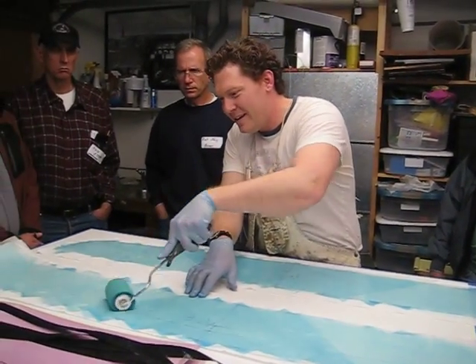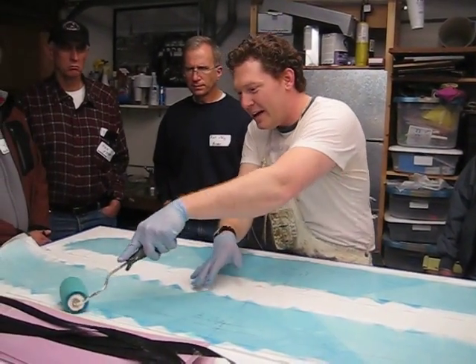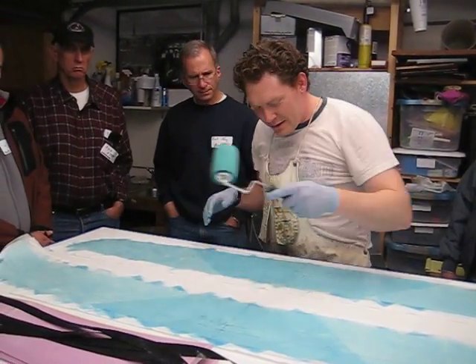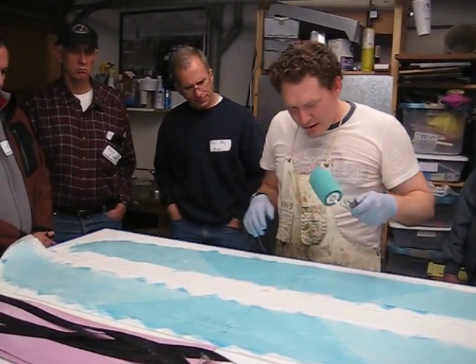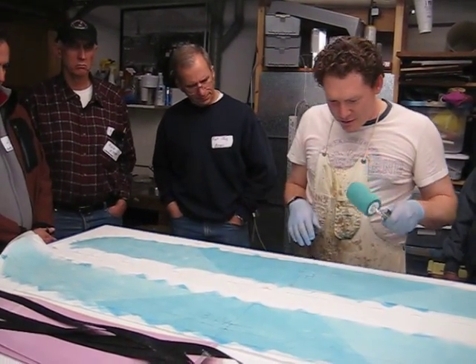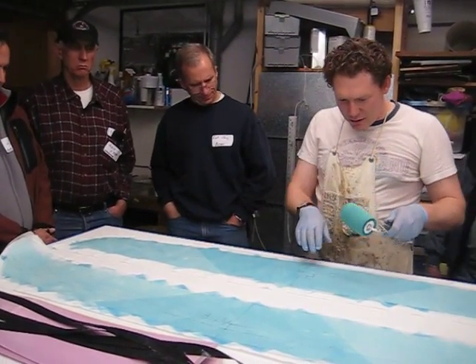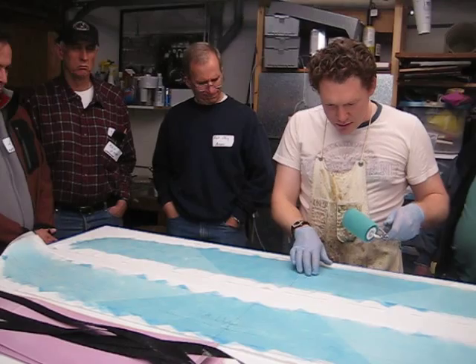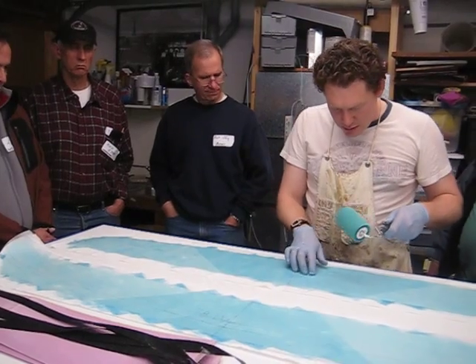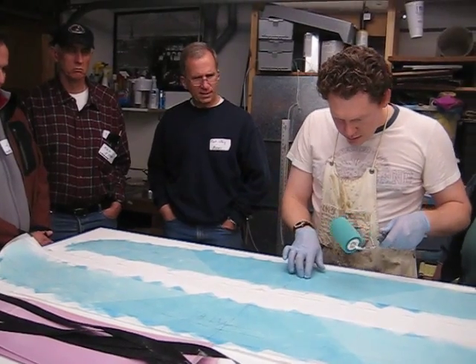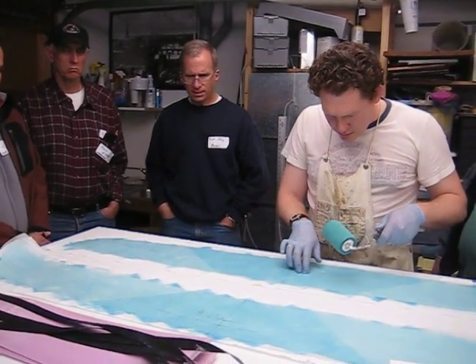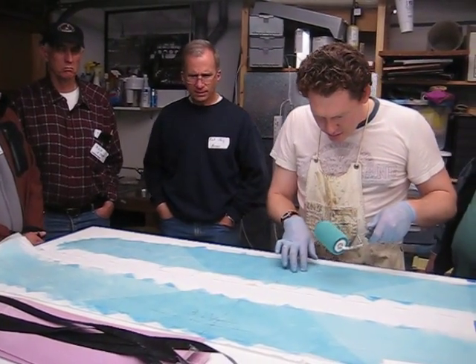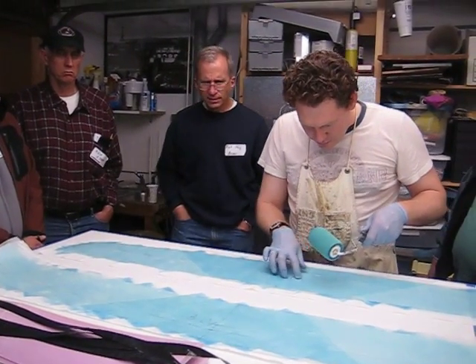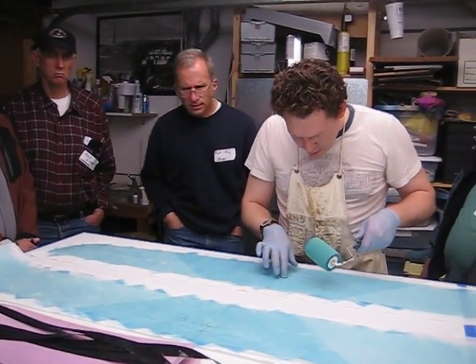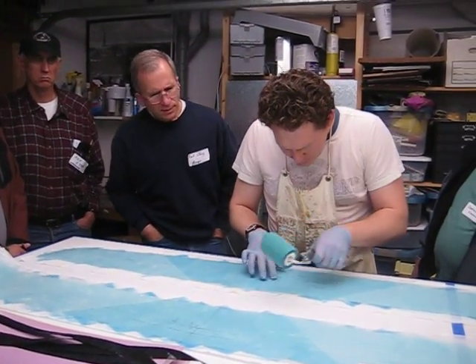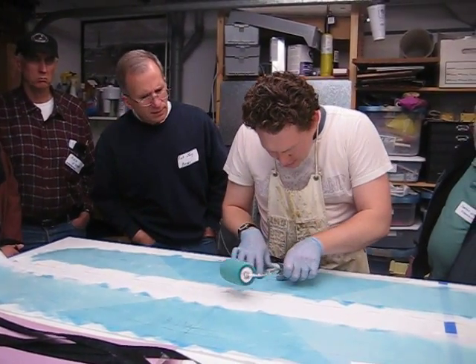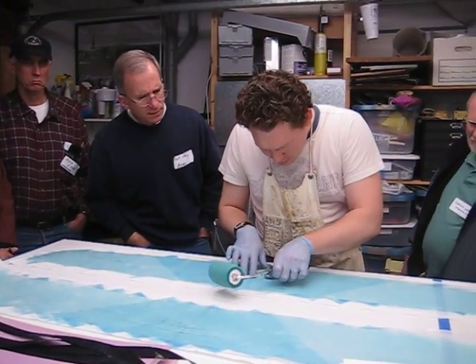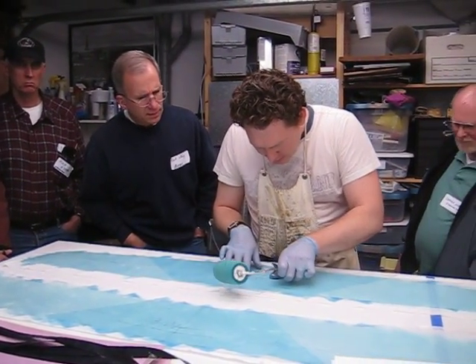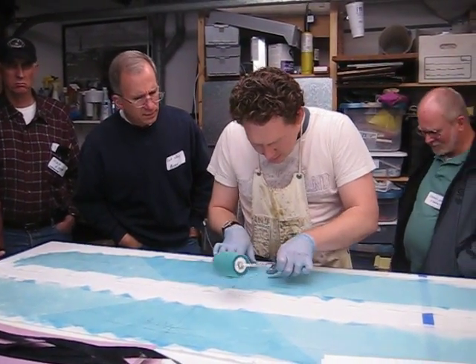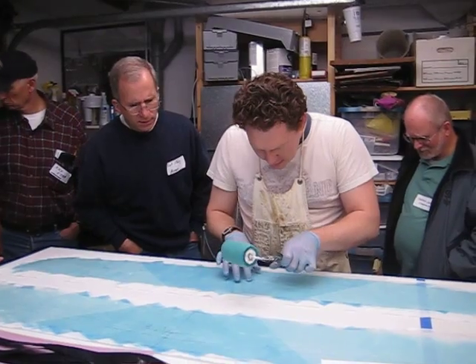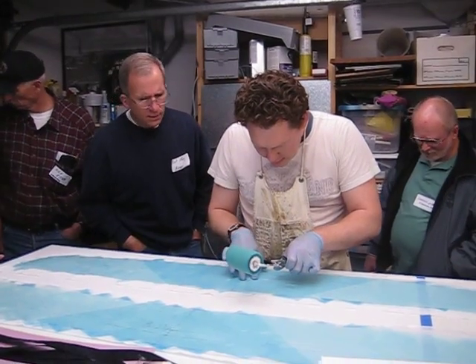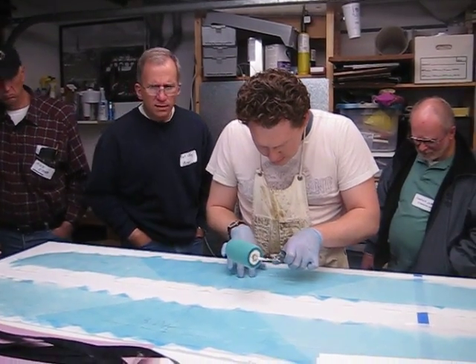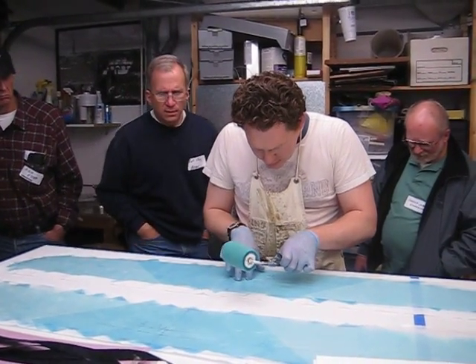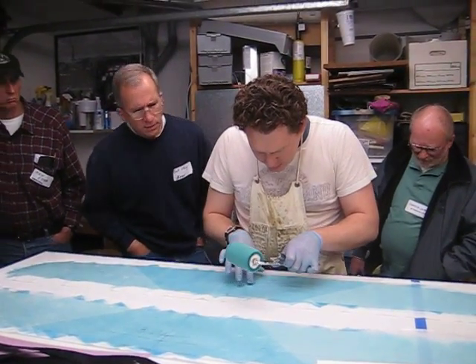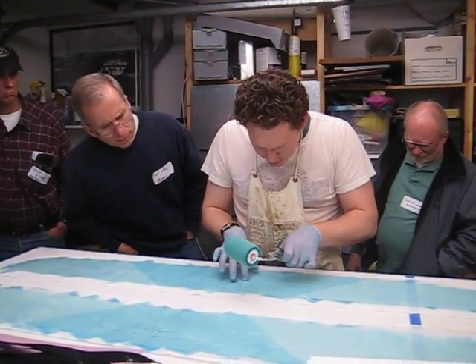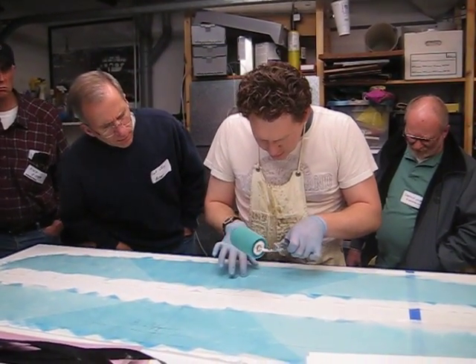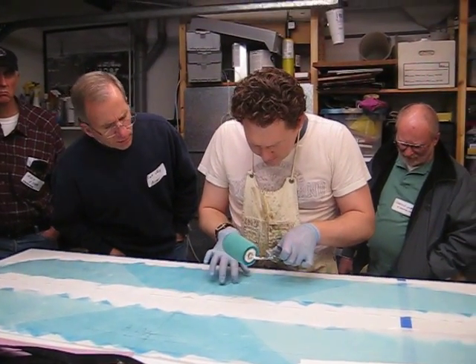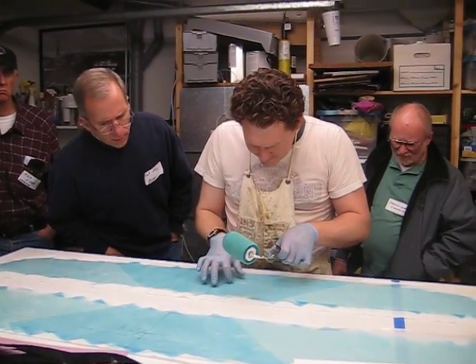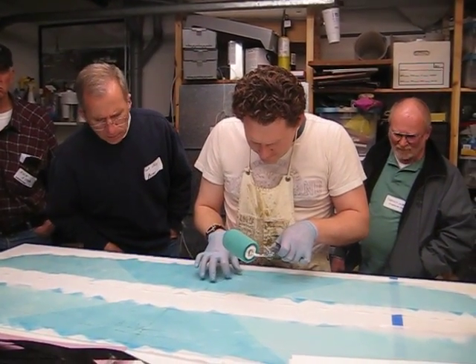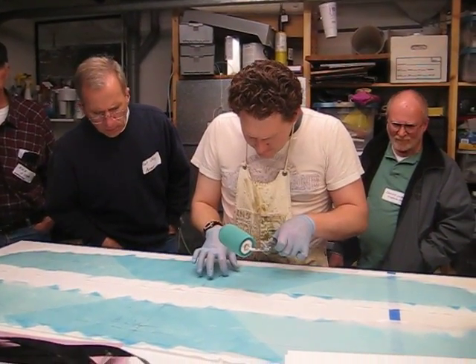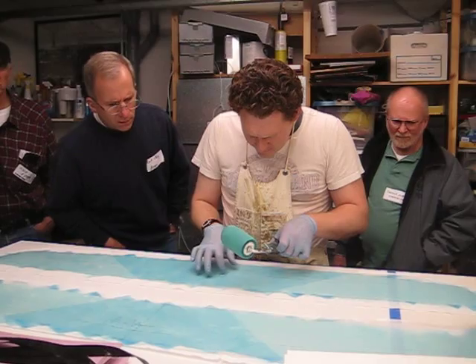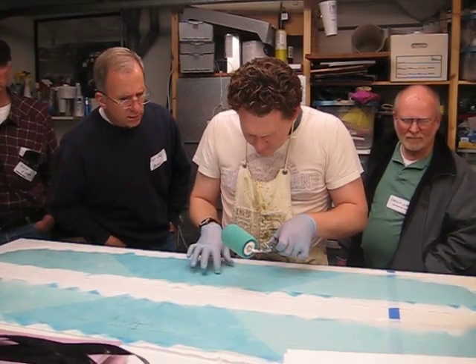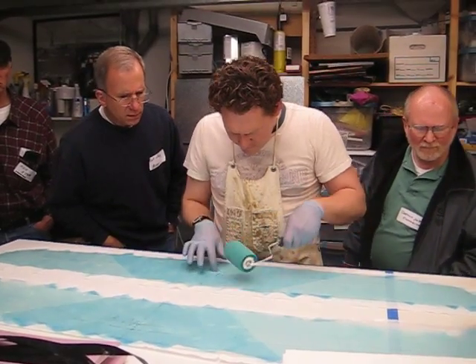I inherited this from my grandfather as well — some of this glue is from him. There's a little wrinkle; I'm not in love with that. It's actually on the bottom layer. That's interesting. That's why you use a good toilet paper.